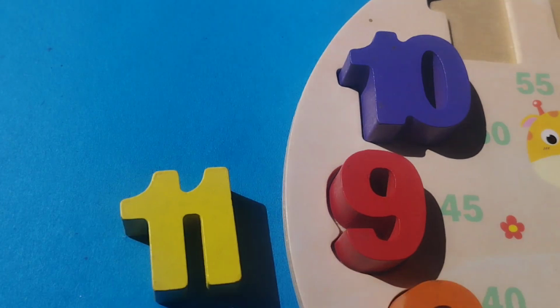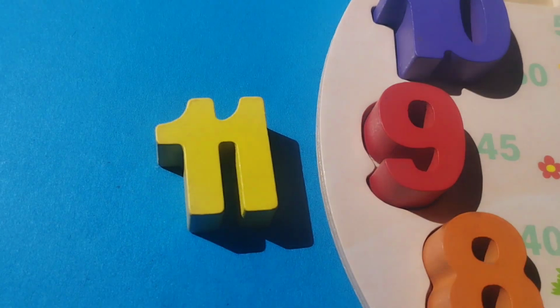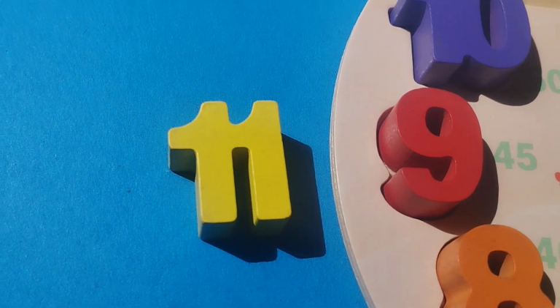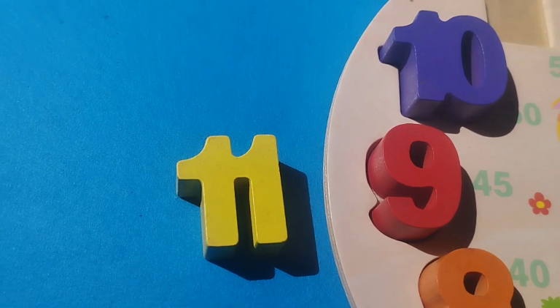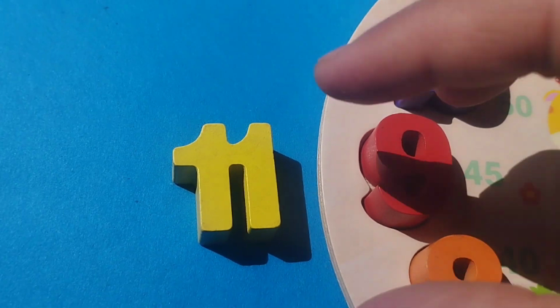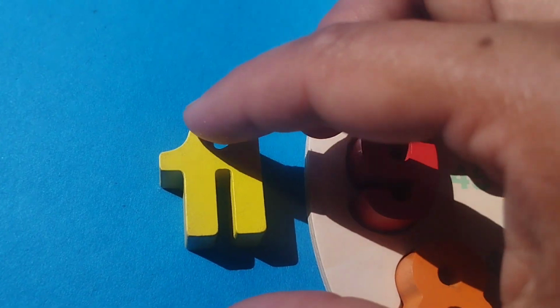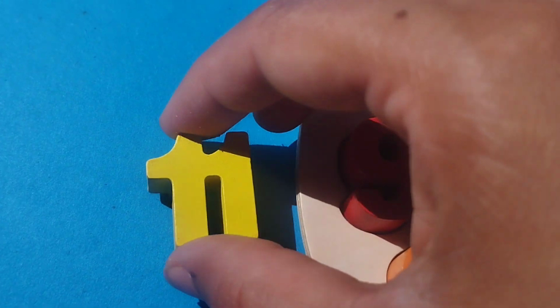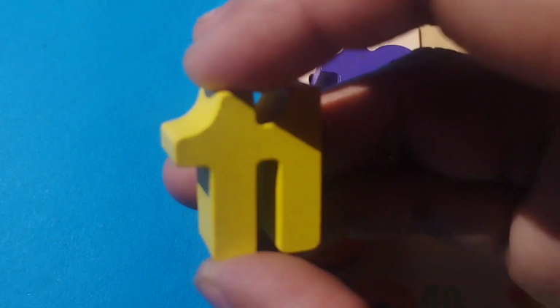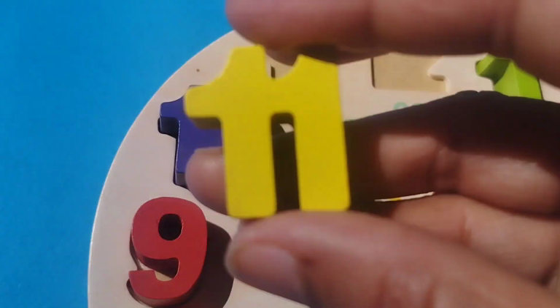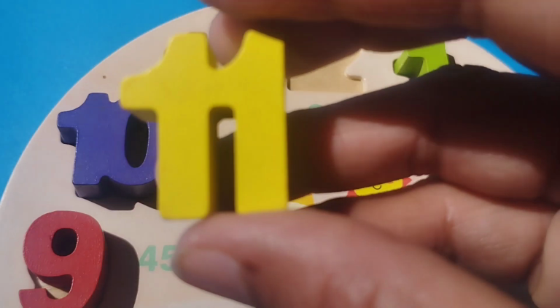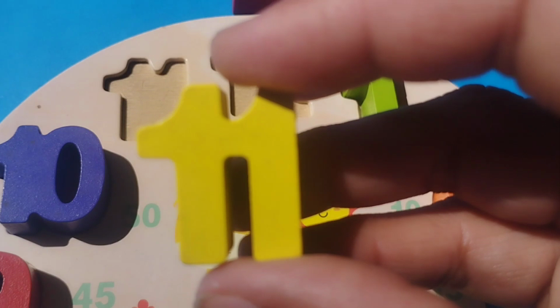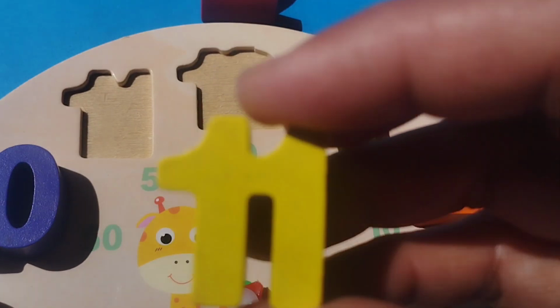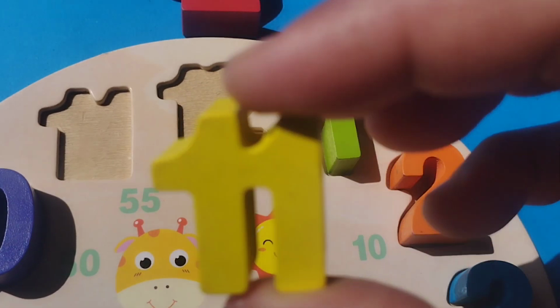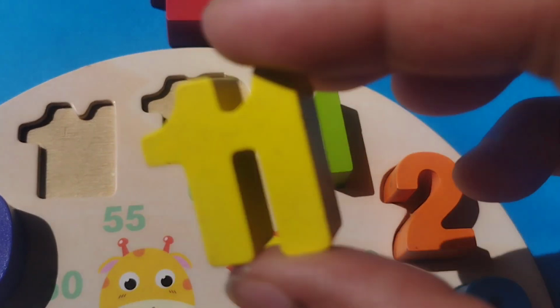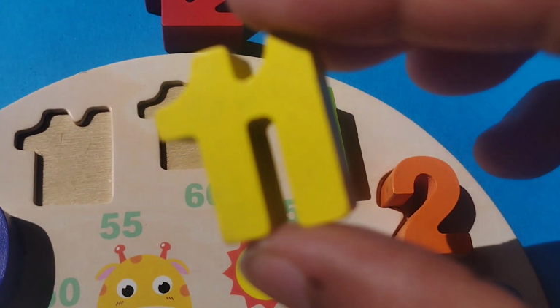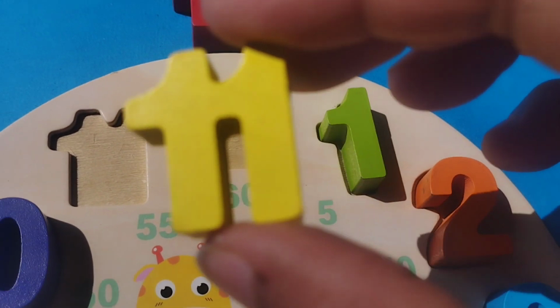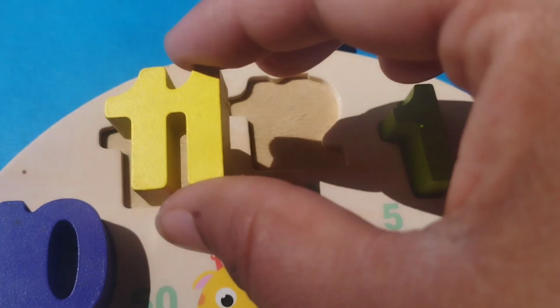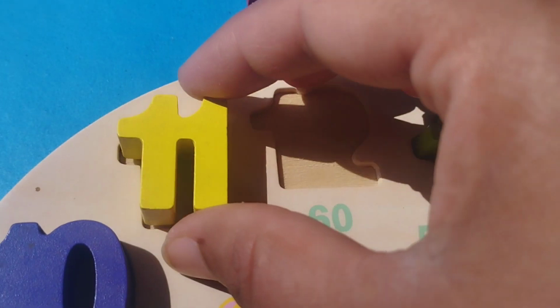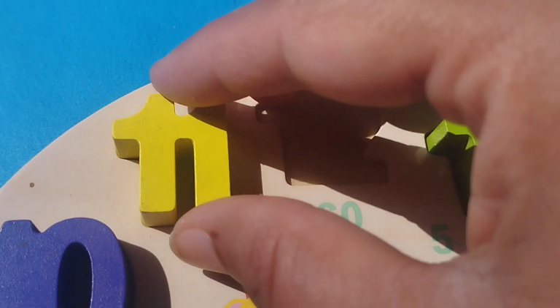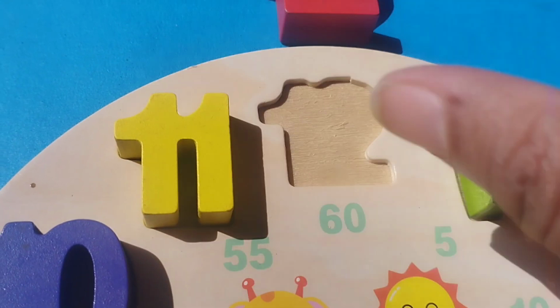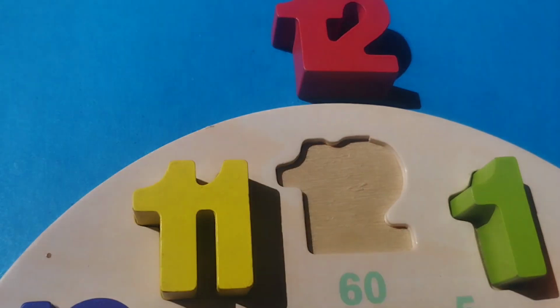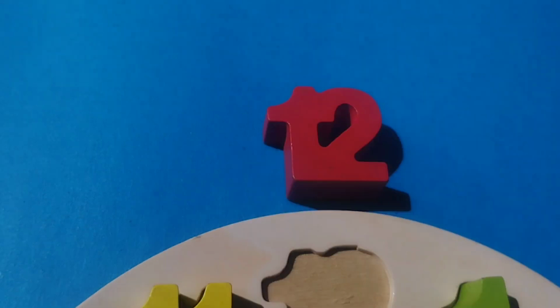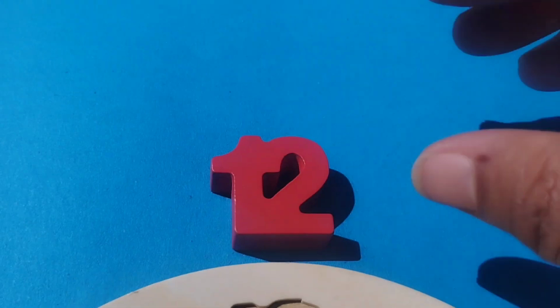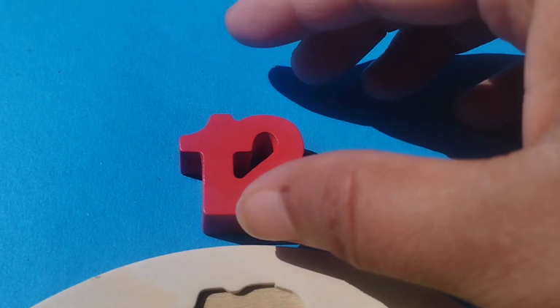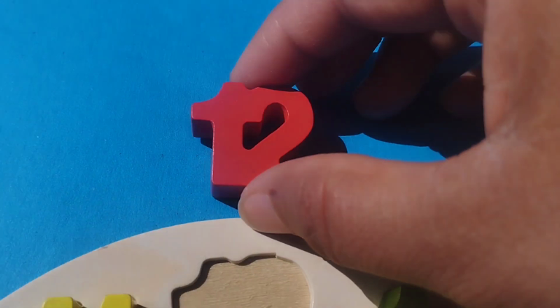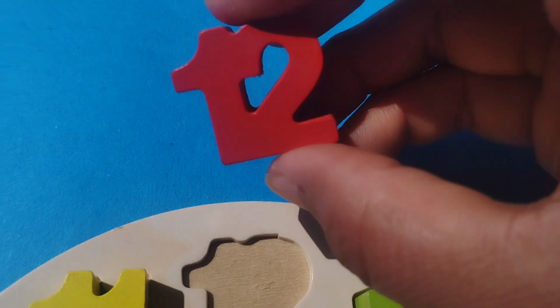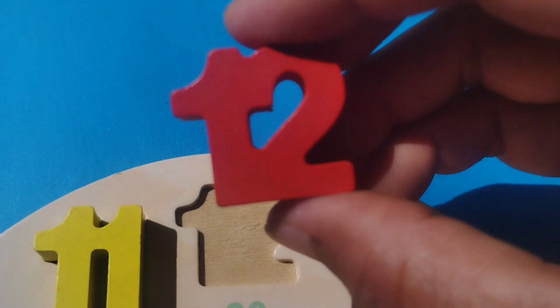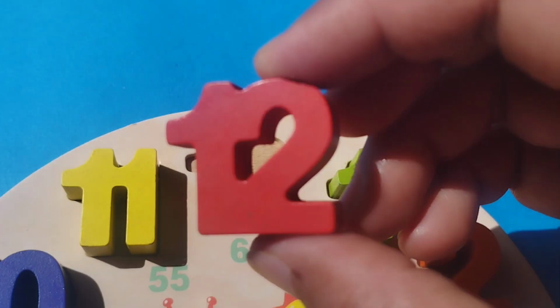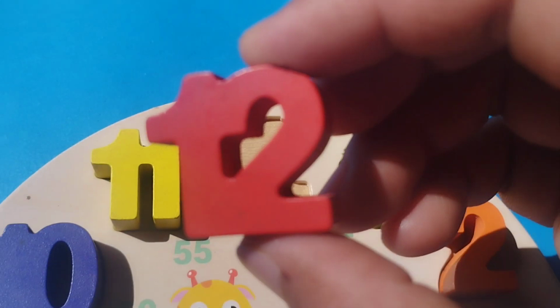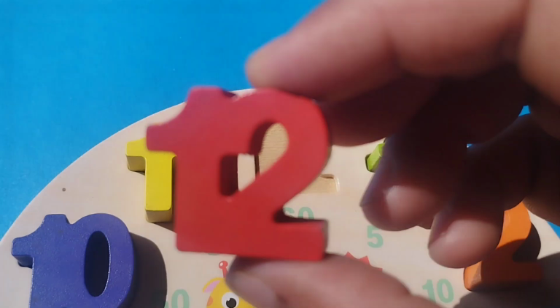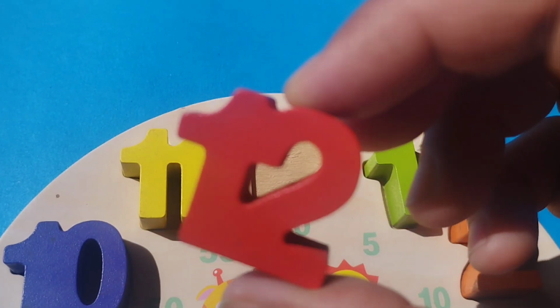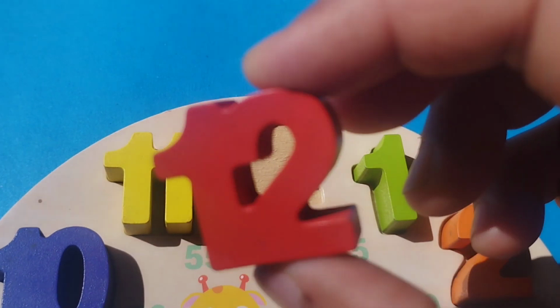The next number is number 11. Number 11. The next number is number 12.